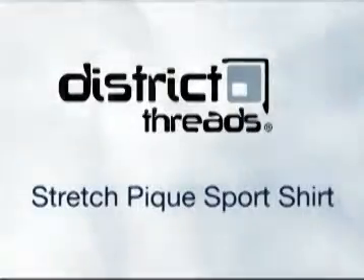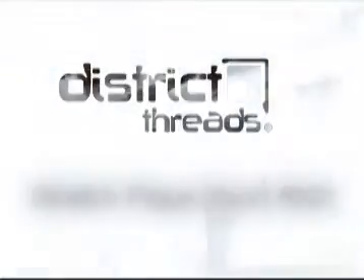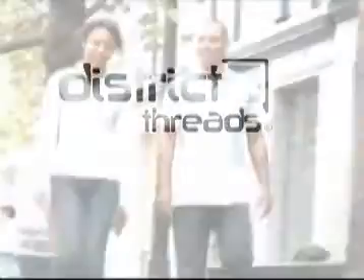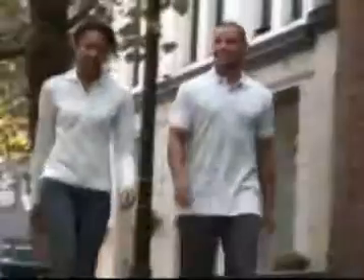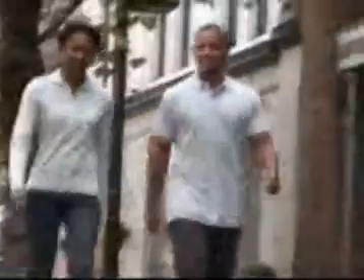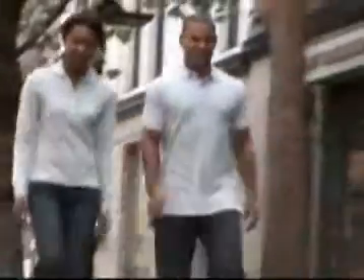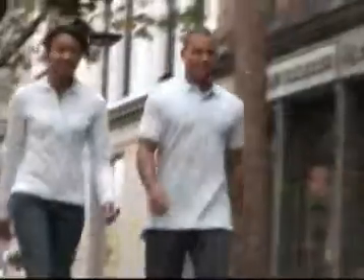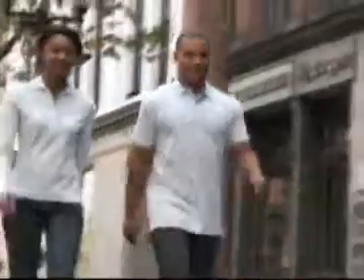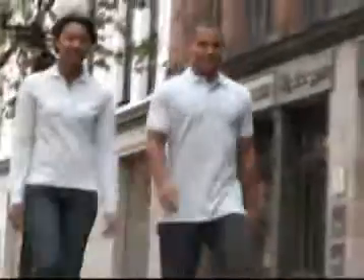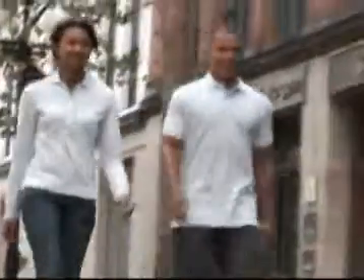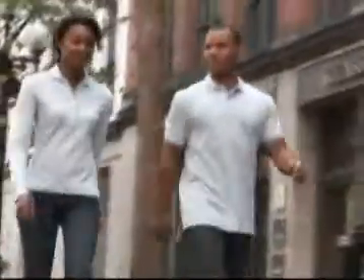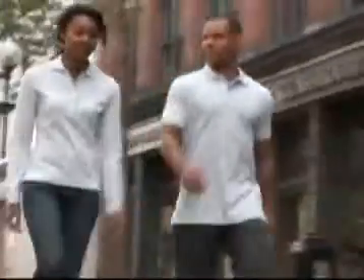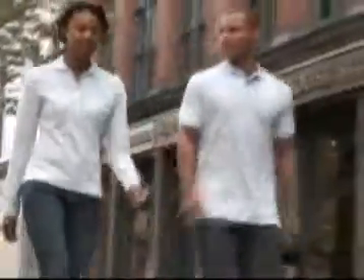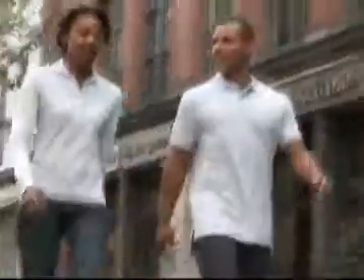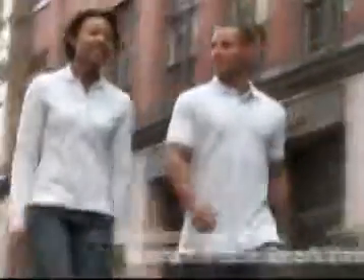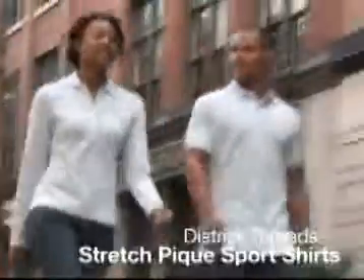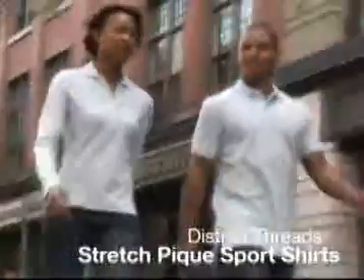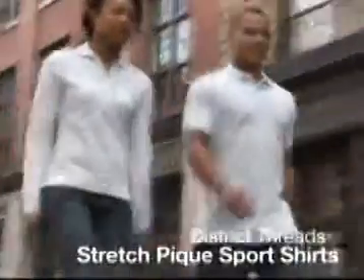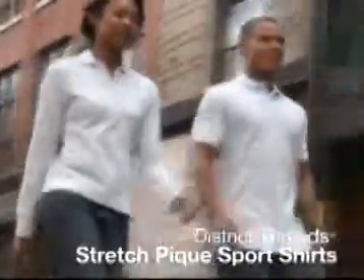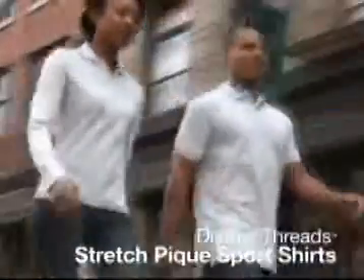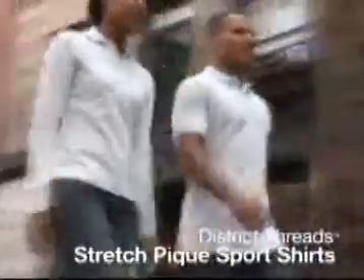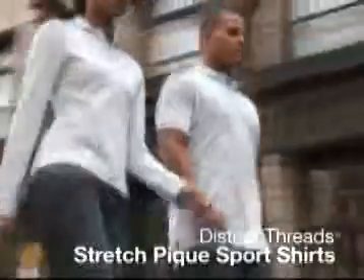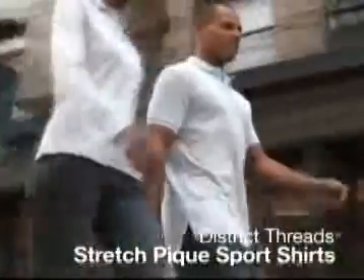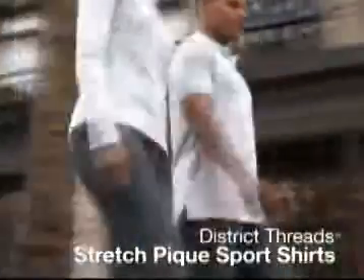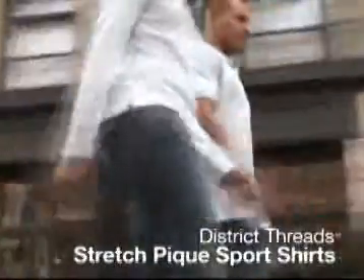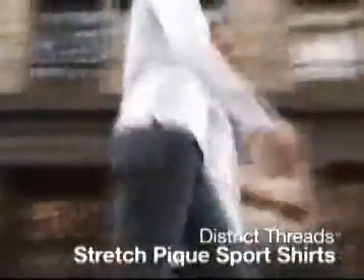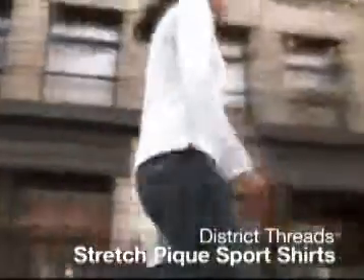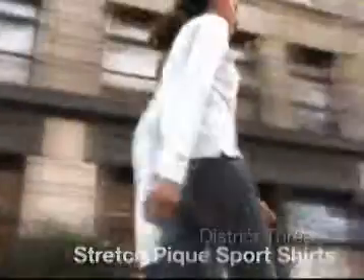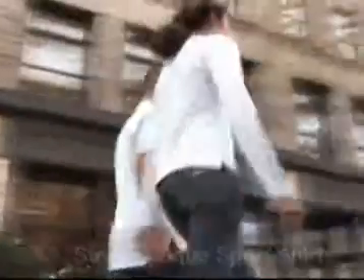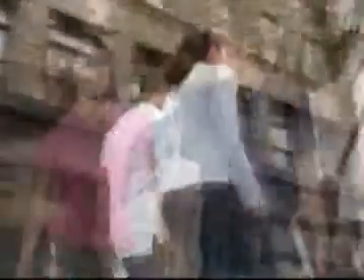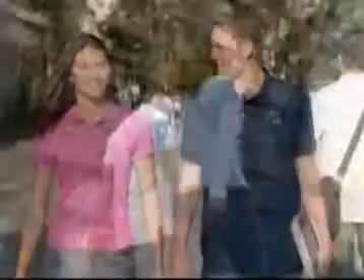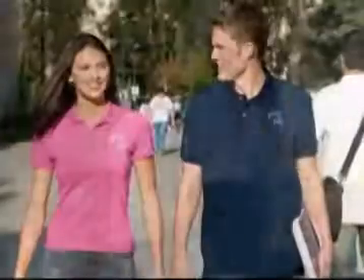Our District Thread Stretch Piquet Sports Shirt is constructed from a resilient stretch cotton blend that keeps its shape through more wash cycles than ever. And its trend-right style means it will be an essential piece in your wardrobe.